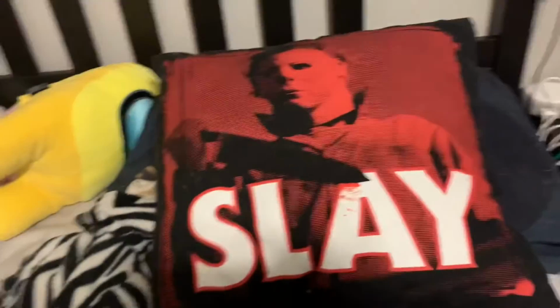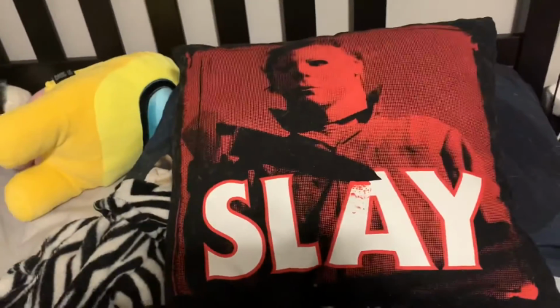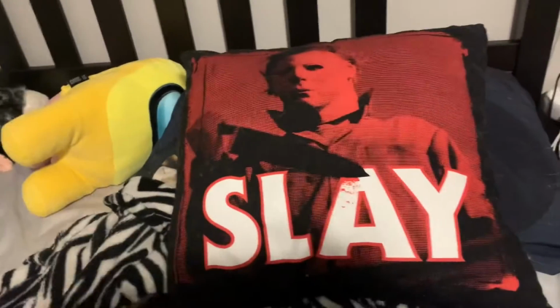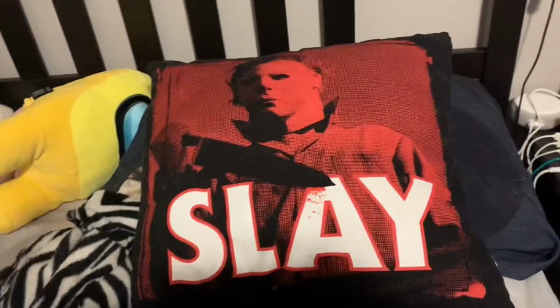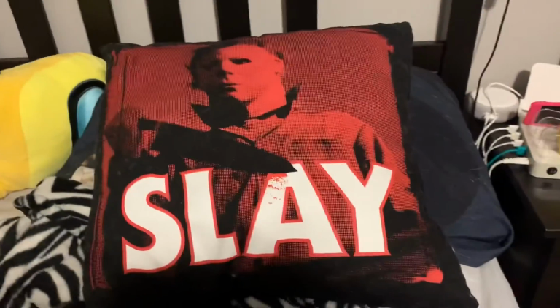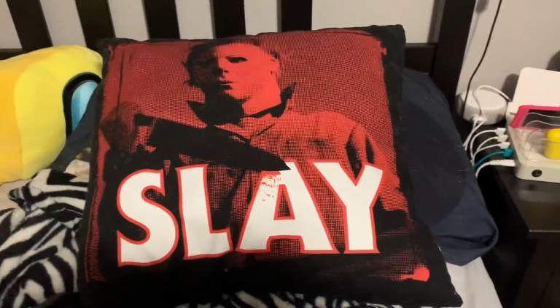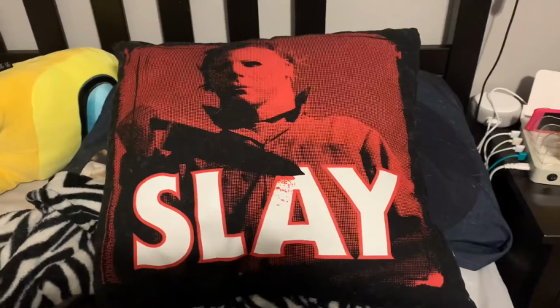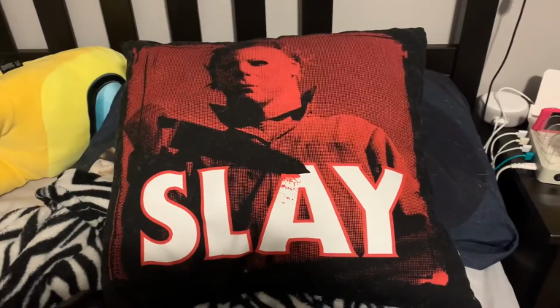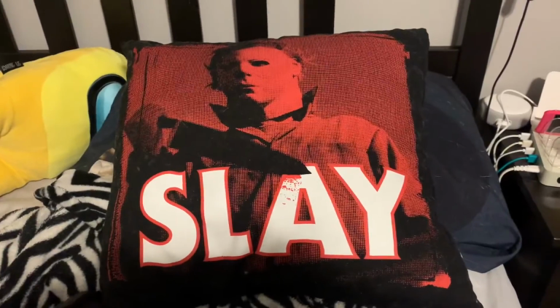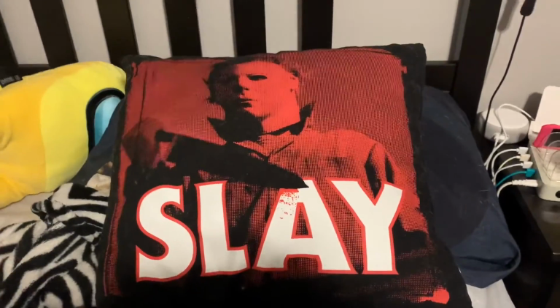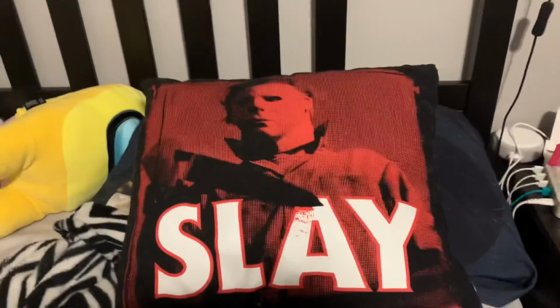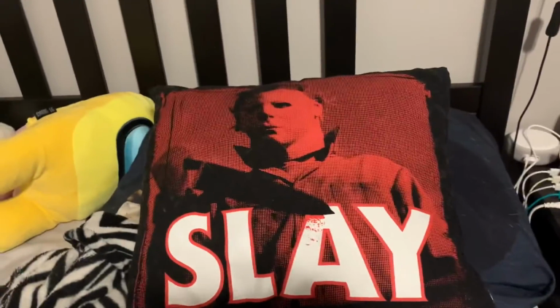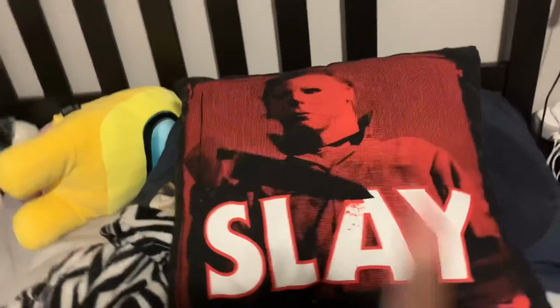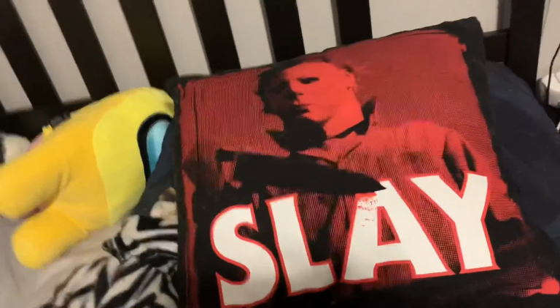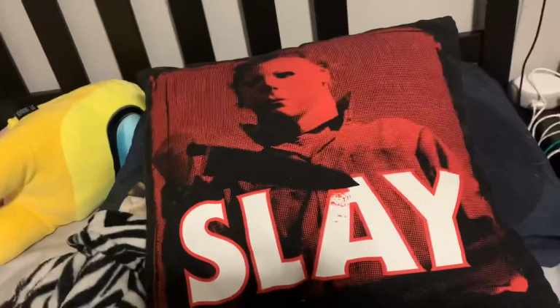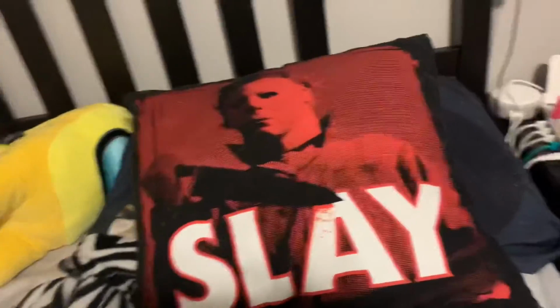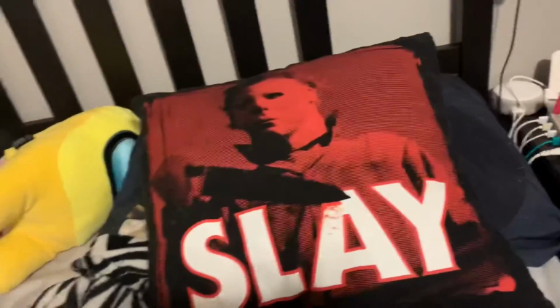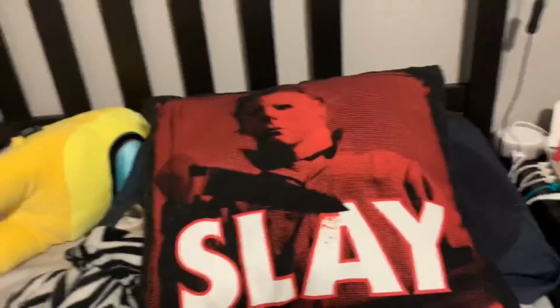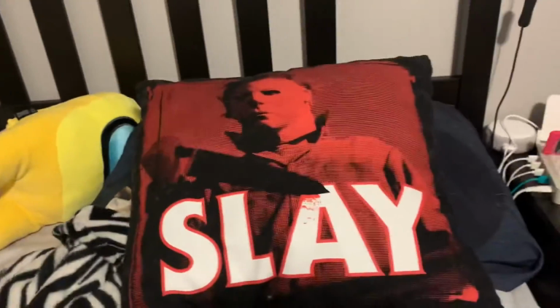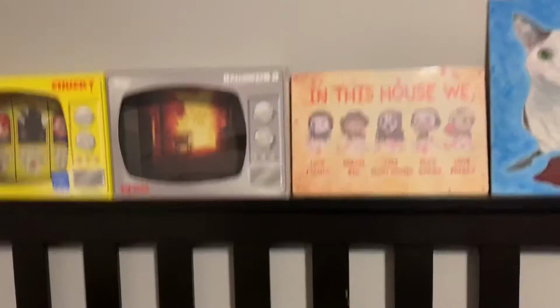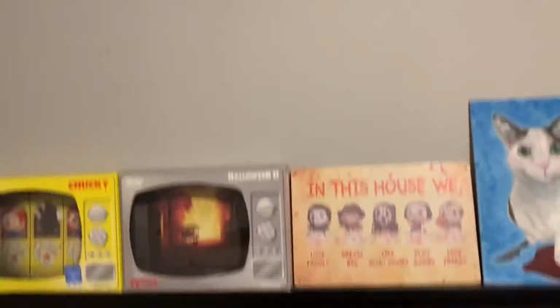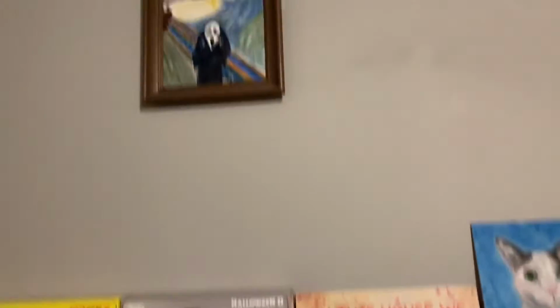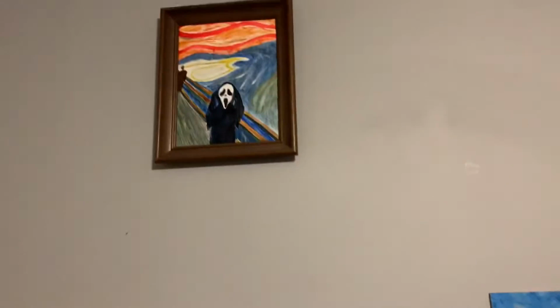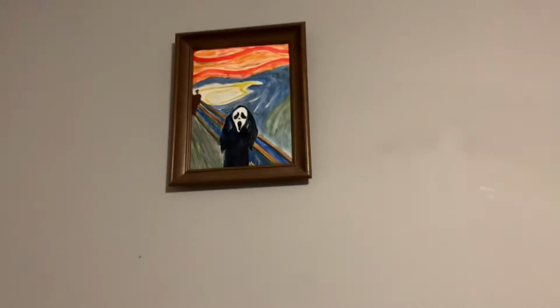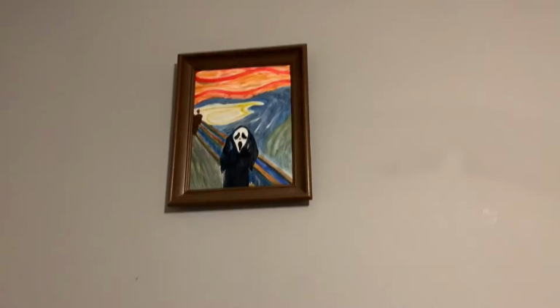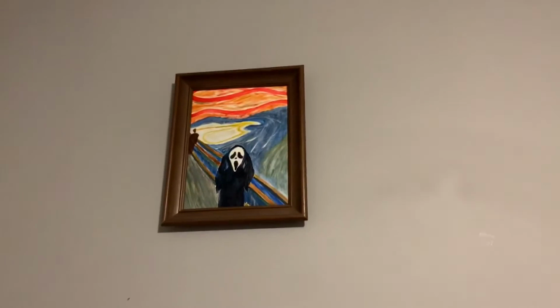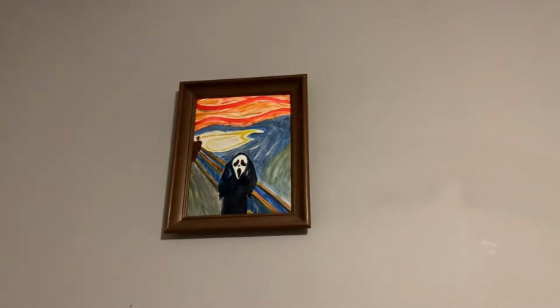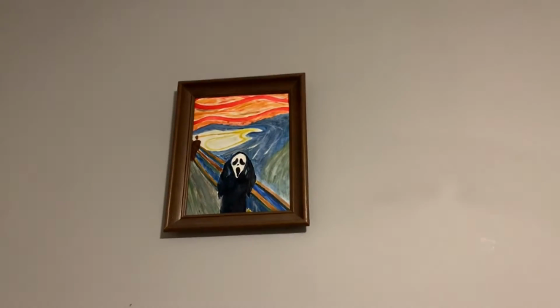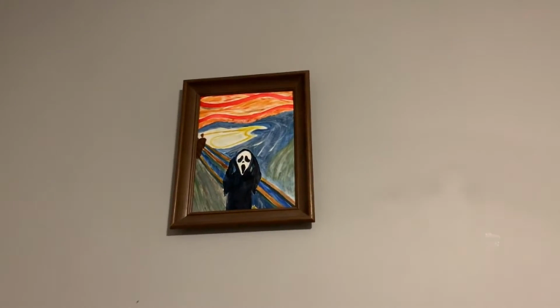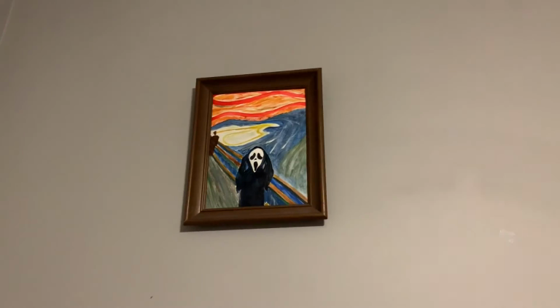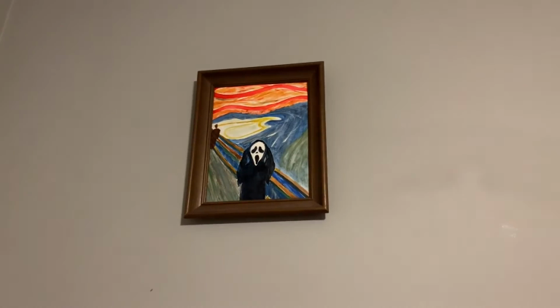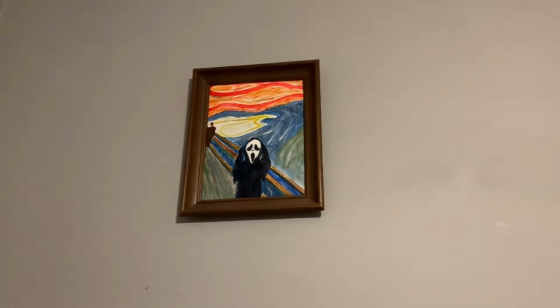I have this little Michael Myers pillow that says Slay on it. I love it. I also got this from Spirit Halloween, like $20, $25. And then above my bed, I have this little Ghostface painting my friend did for me for Christmas last year.